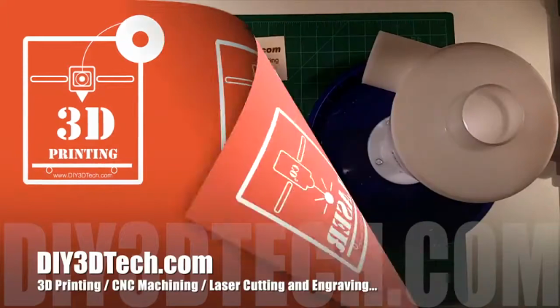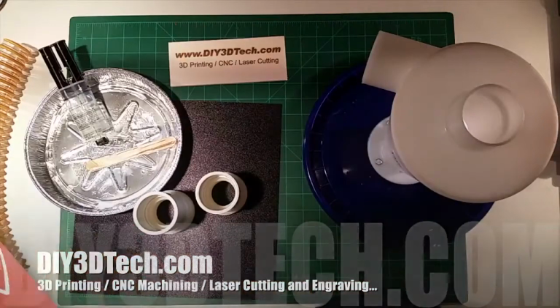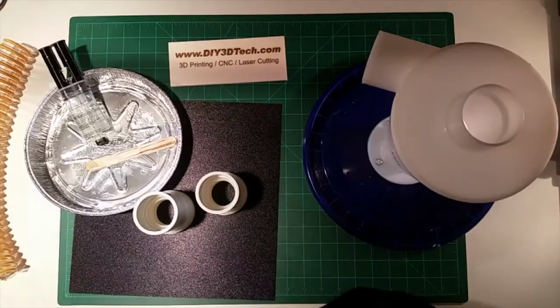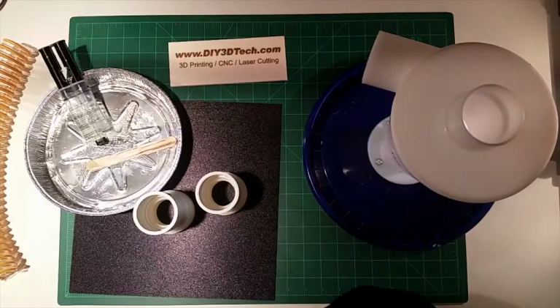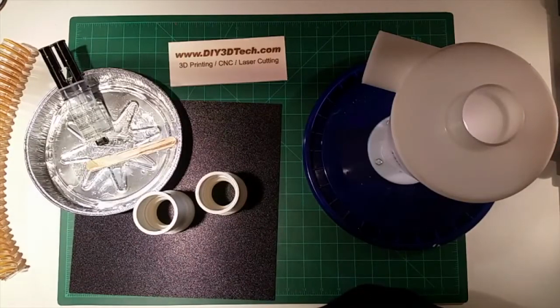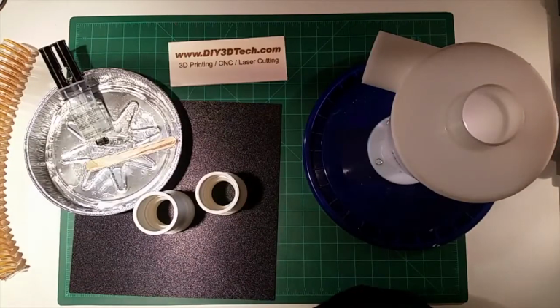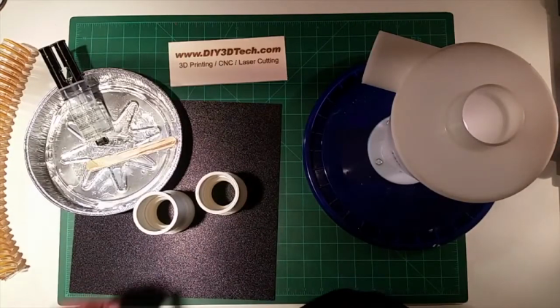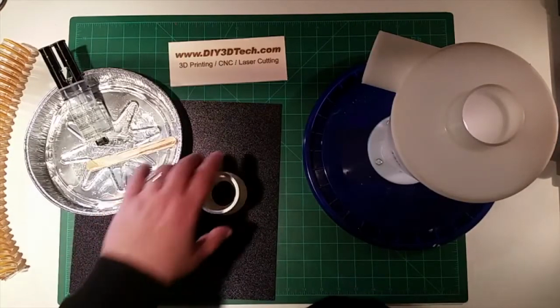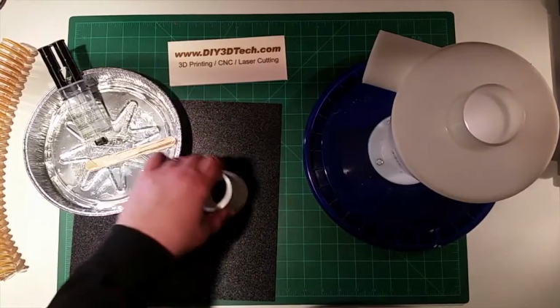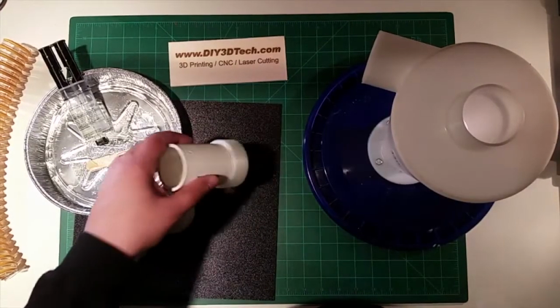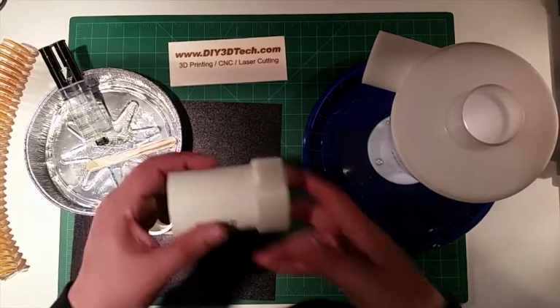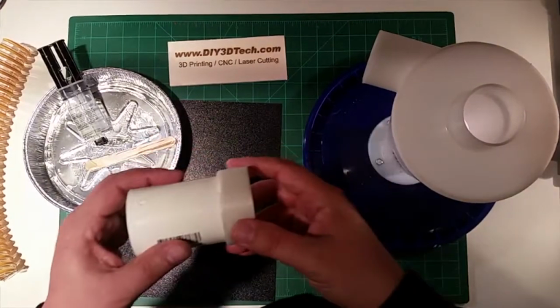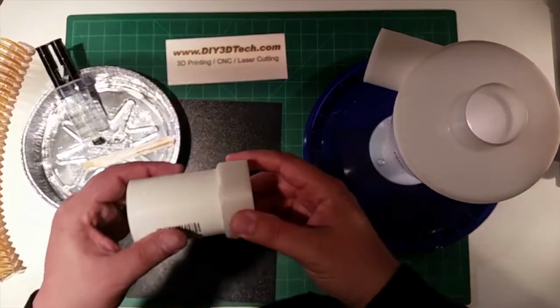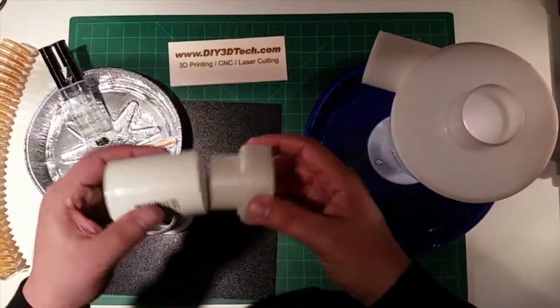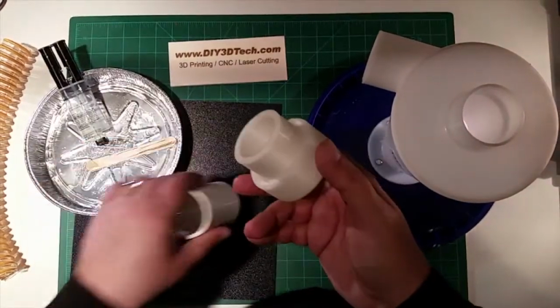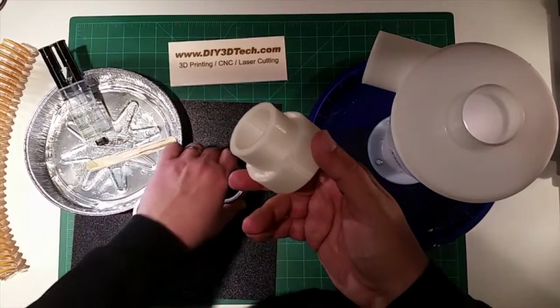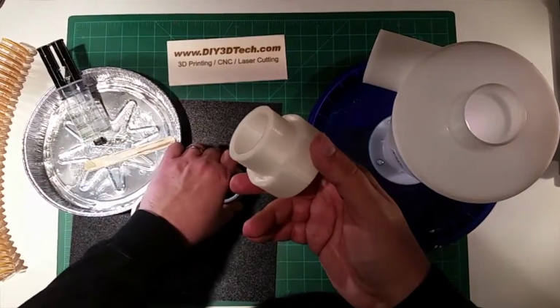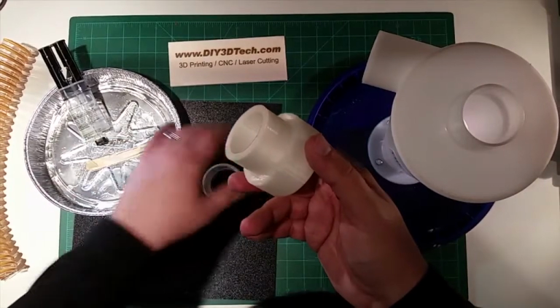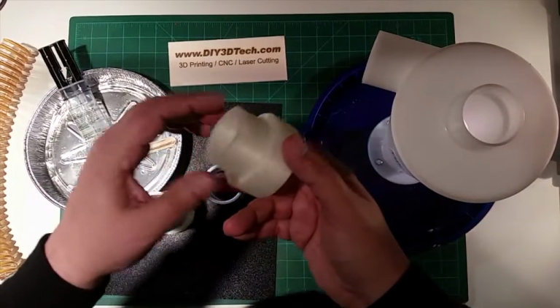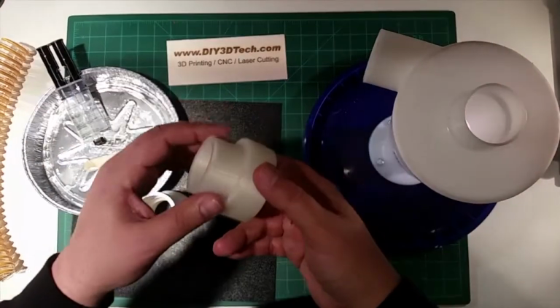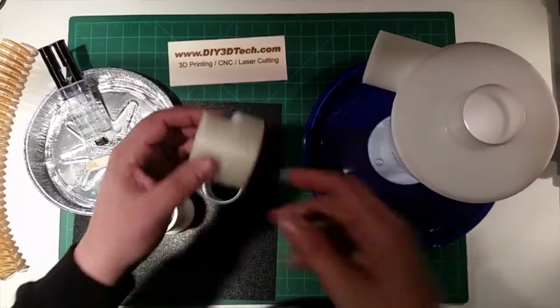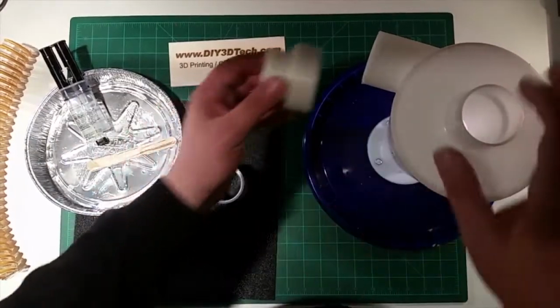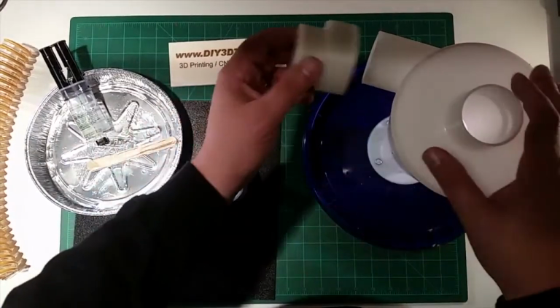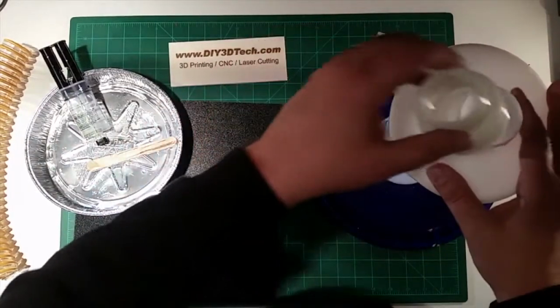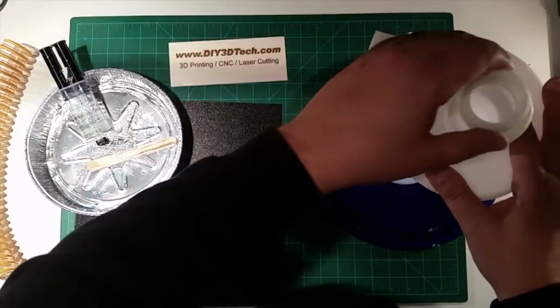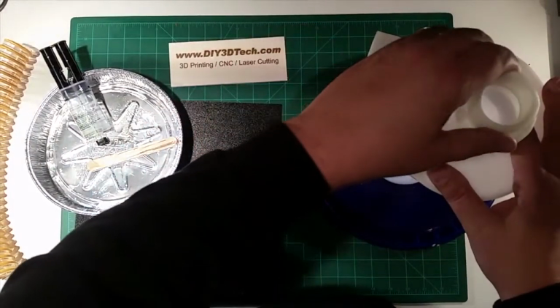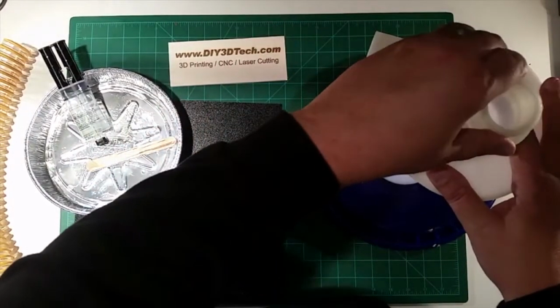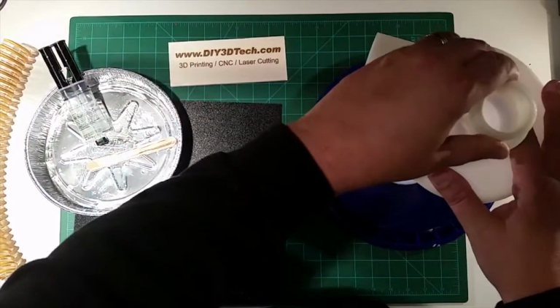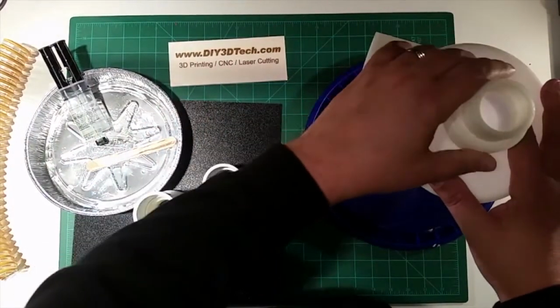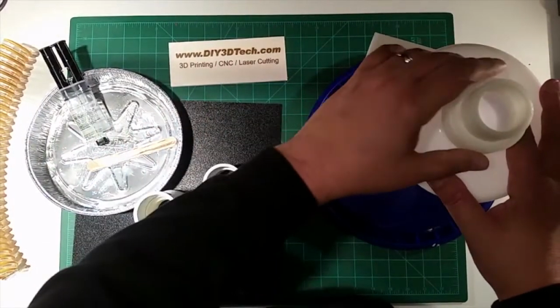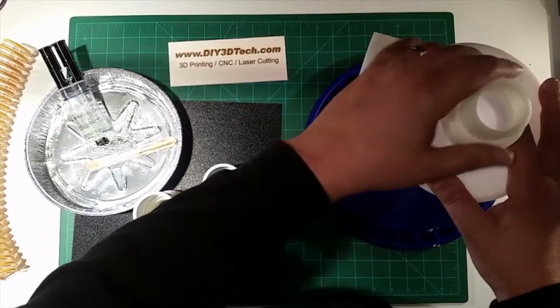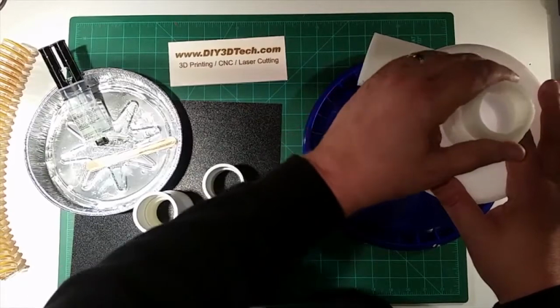Welcome to this episode of DIY3Dtech.com. In this episode we're going to take a look at another phase in our build of the dust collector.